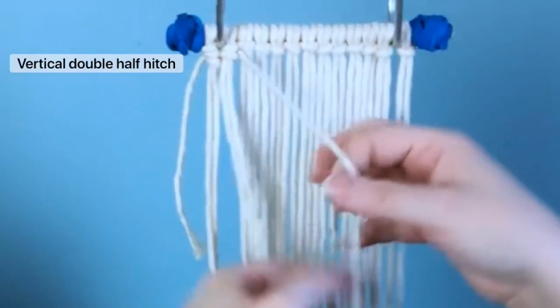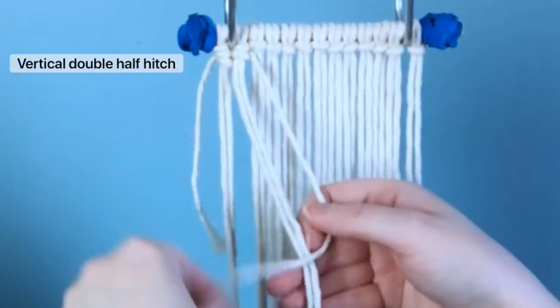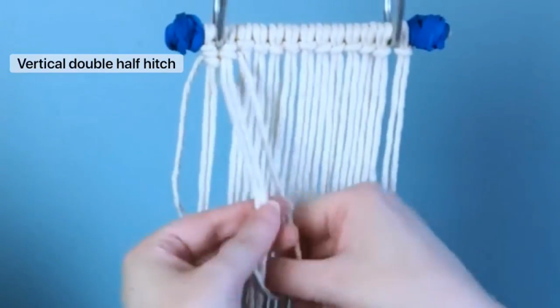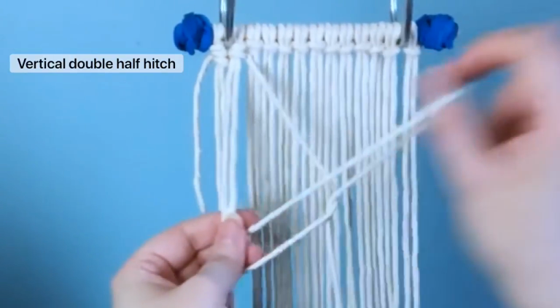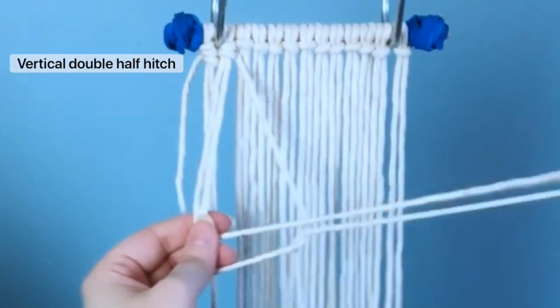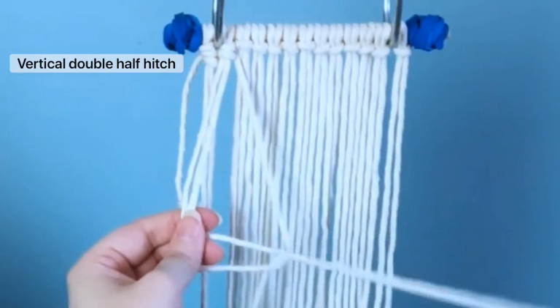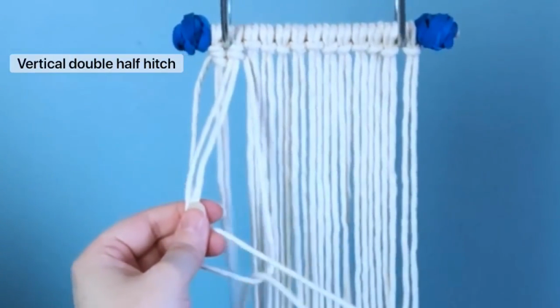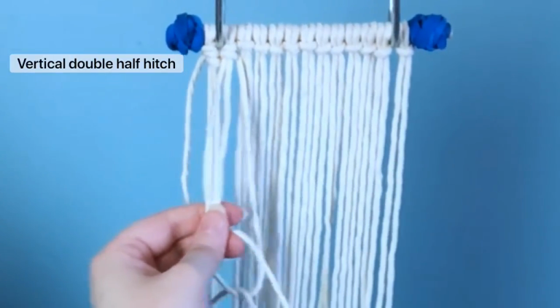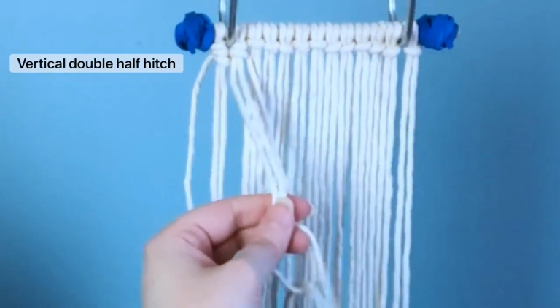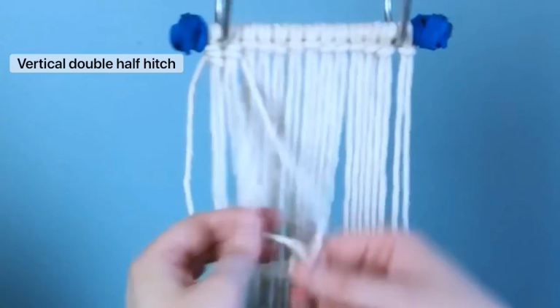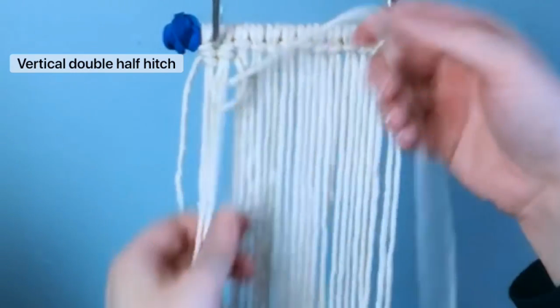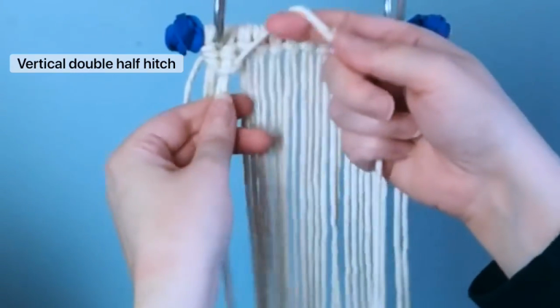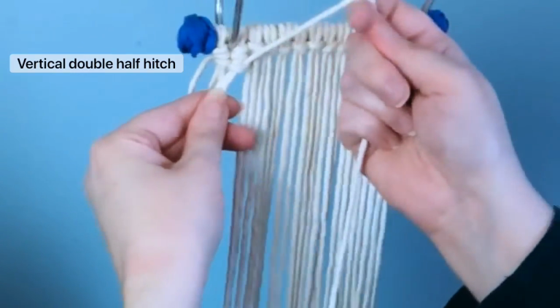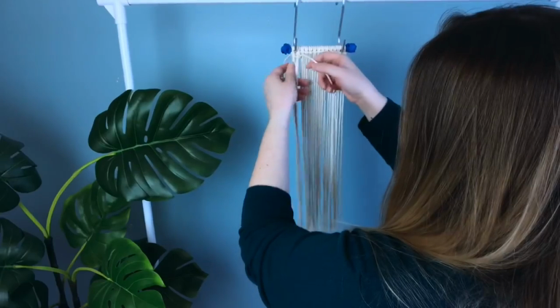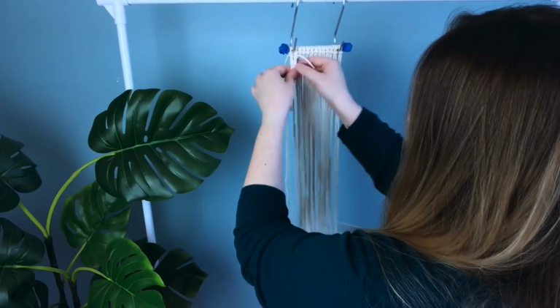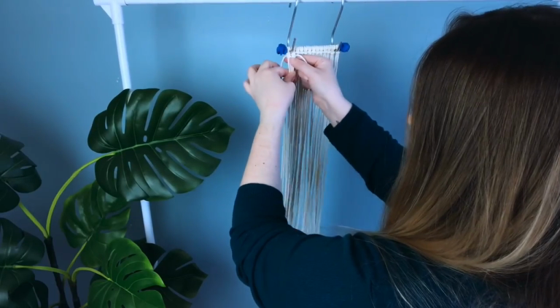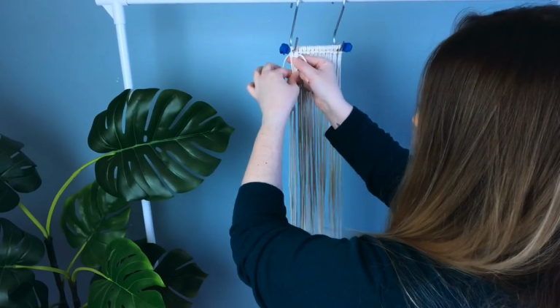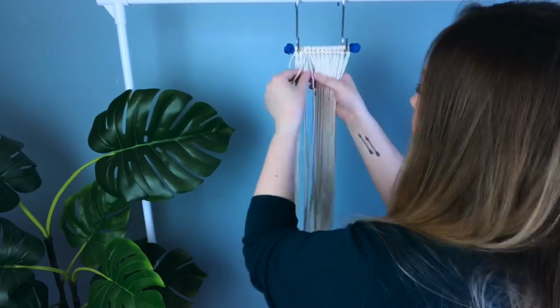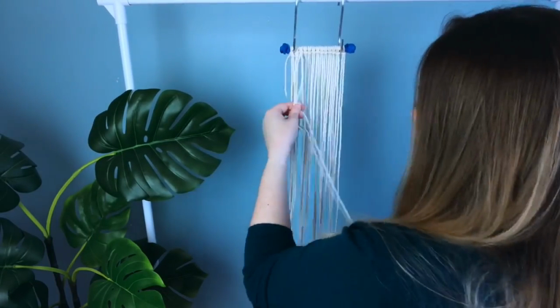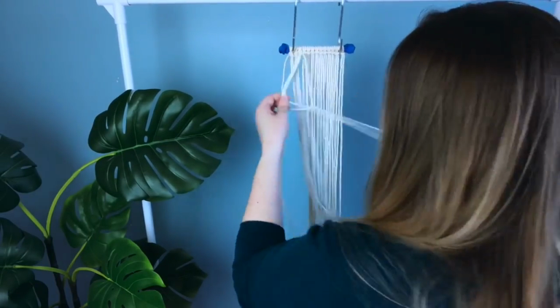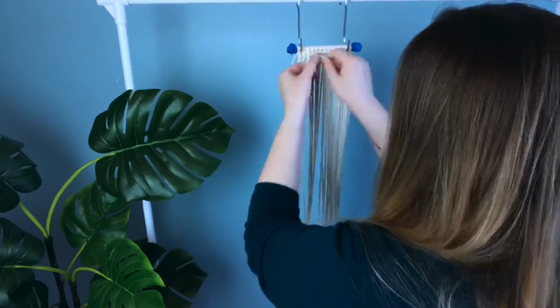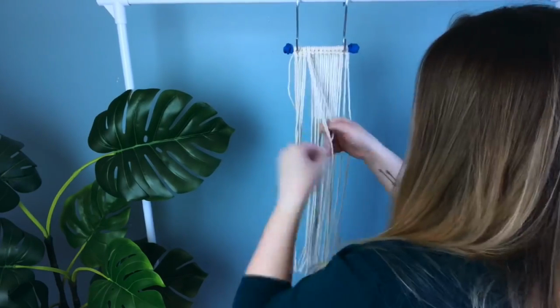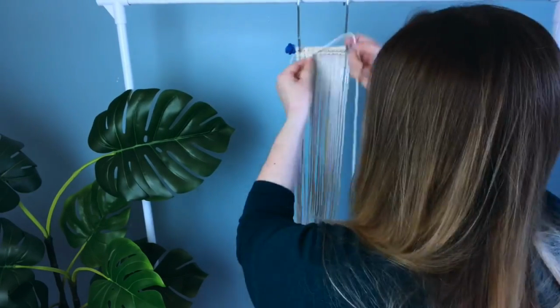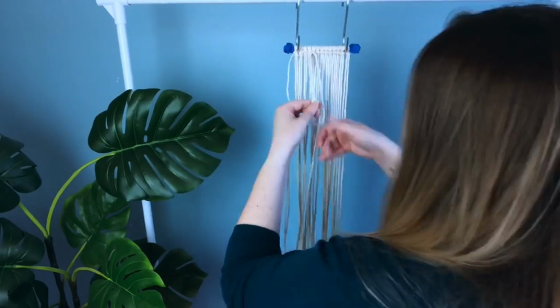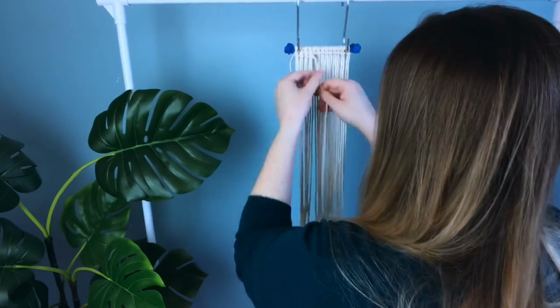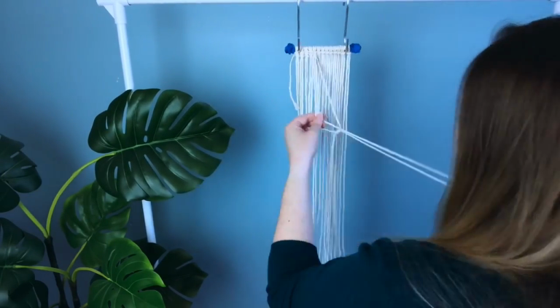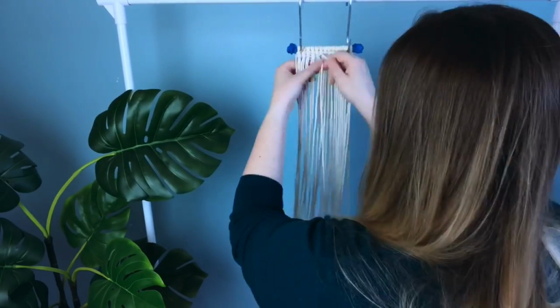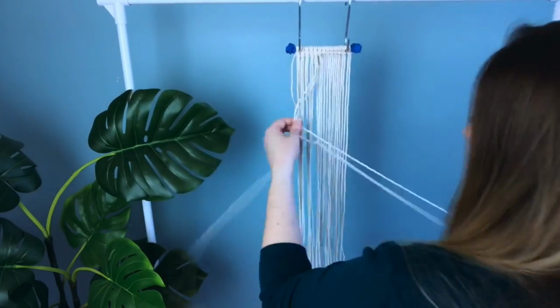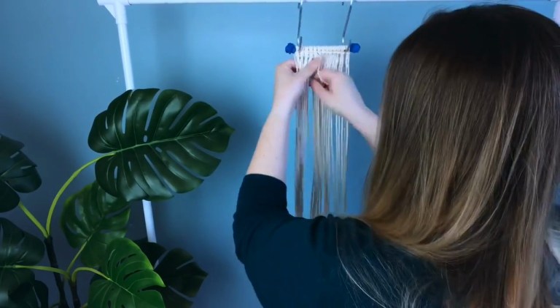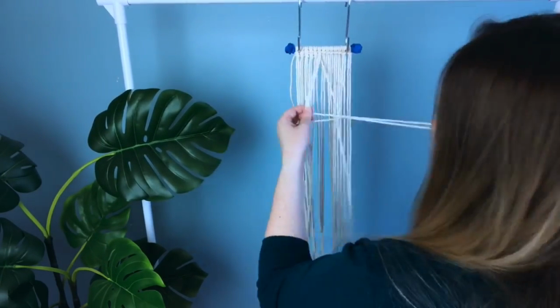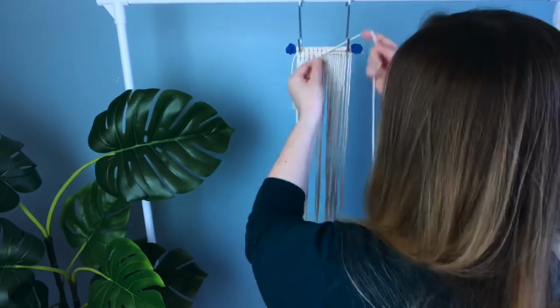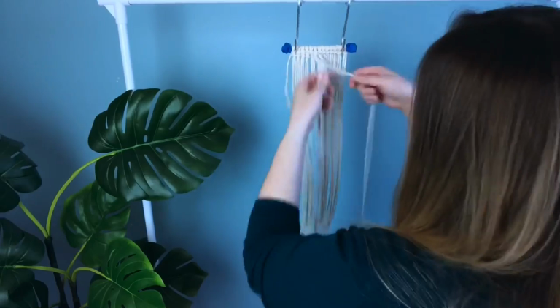That's our first half hitch done, and then we're gonna do our second half hitch which makes it a double half hitch knot. I'm just gonna zip through this first row and then I'm gonna show you what it's like when we go back in the opposite direction.